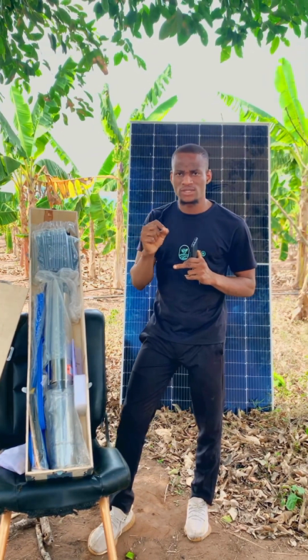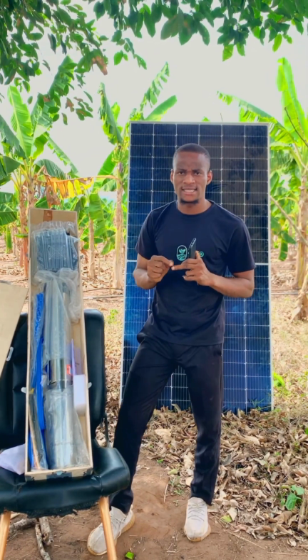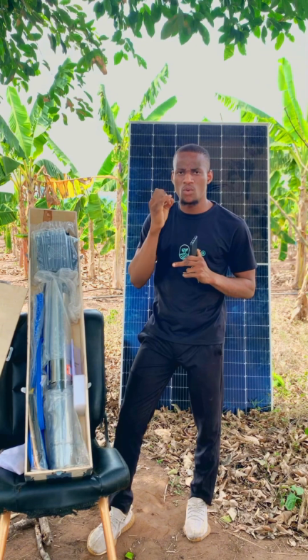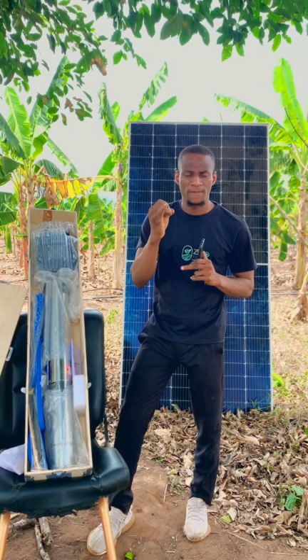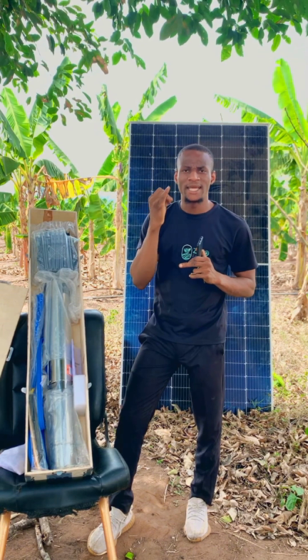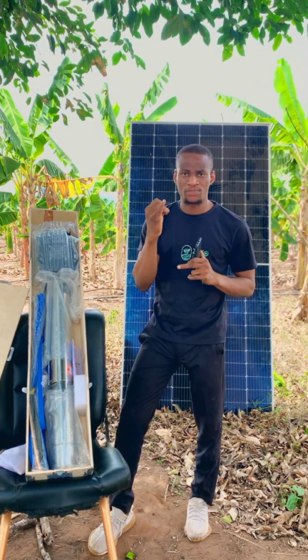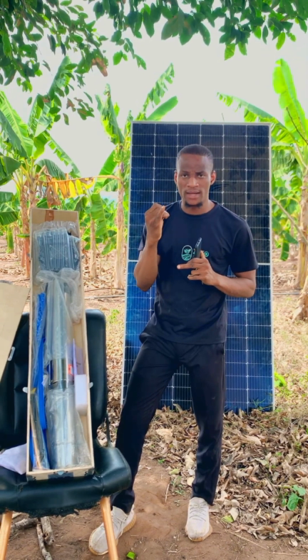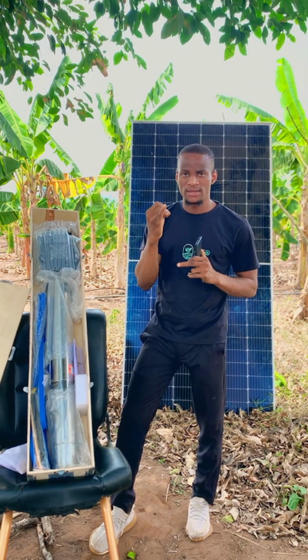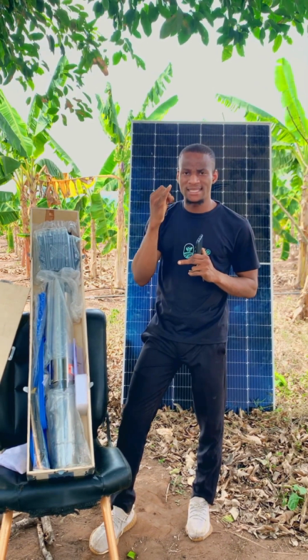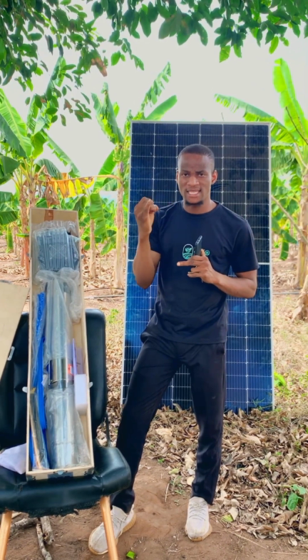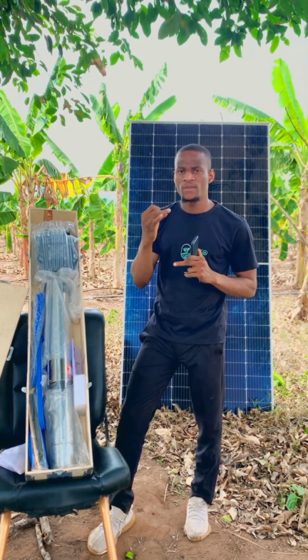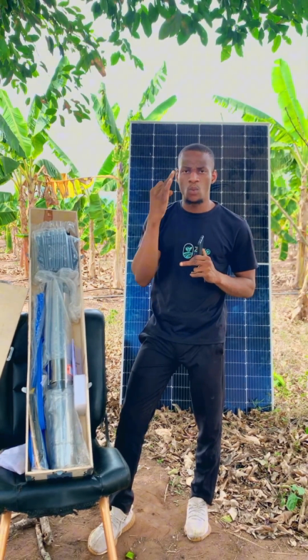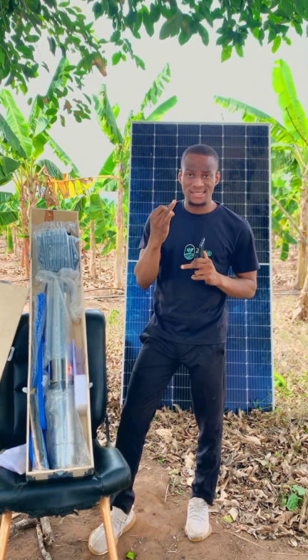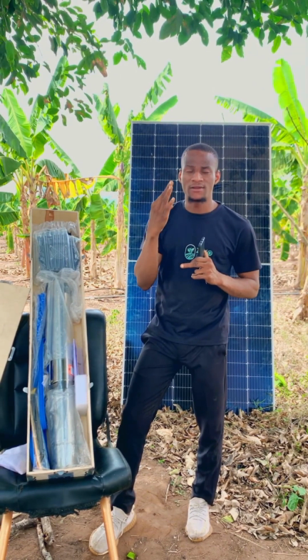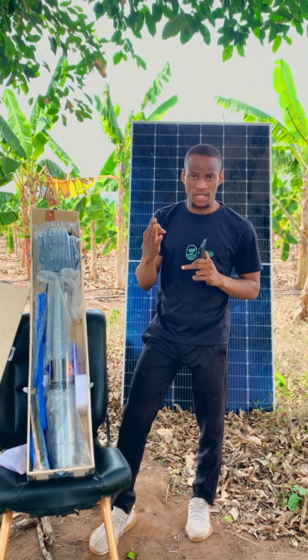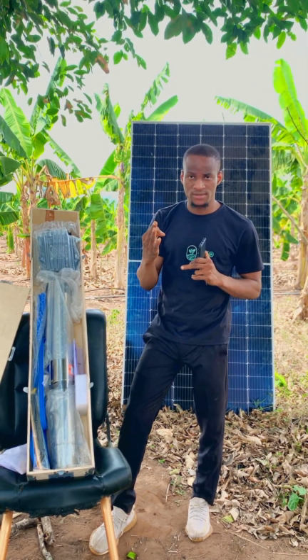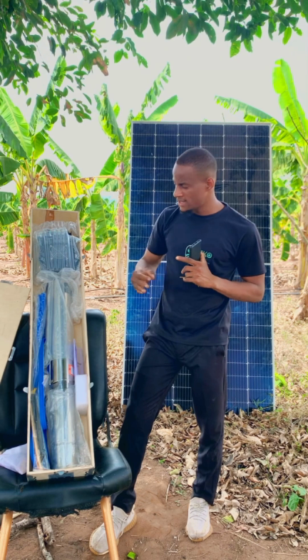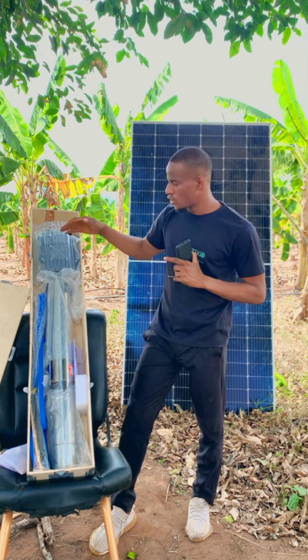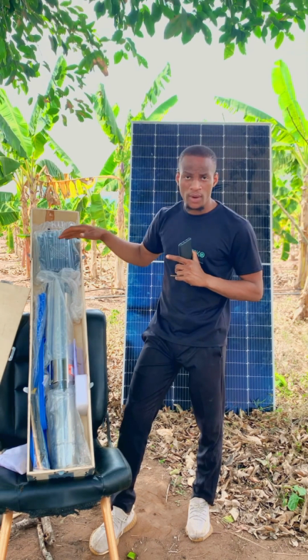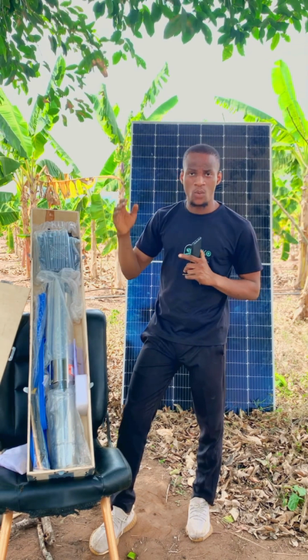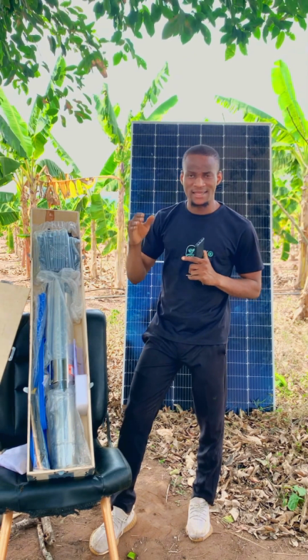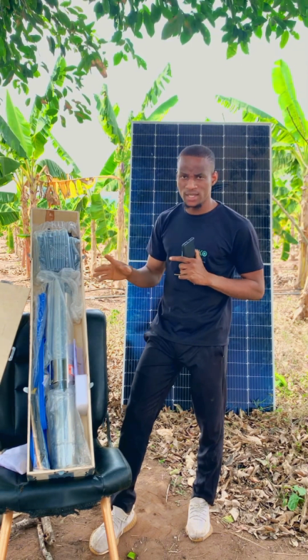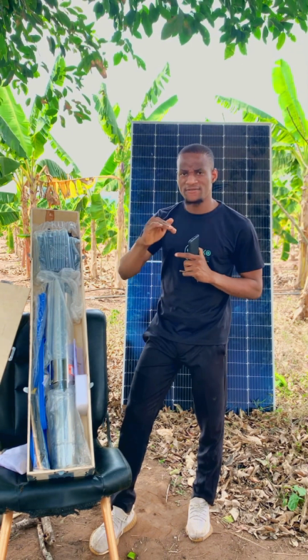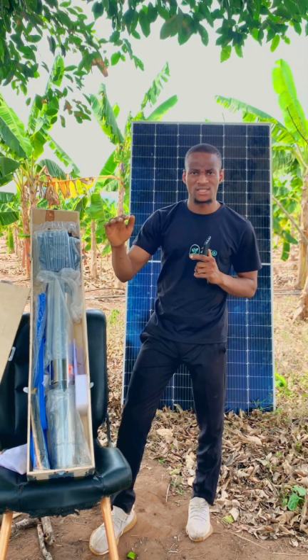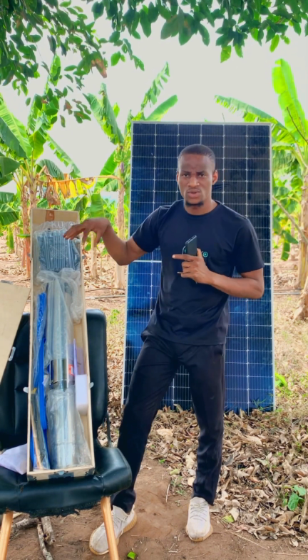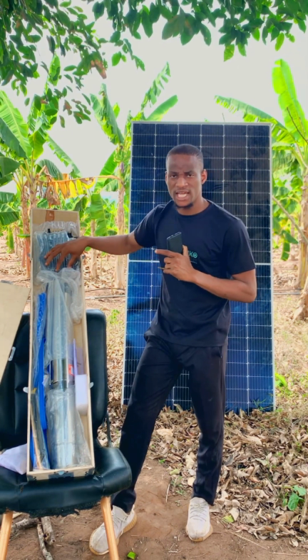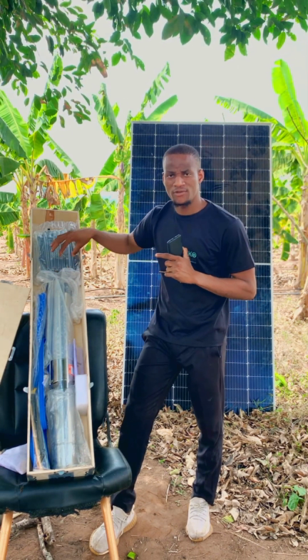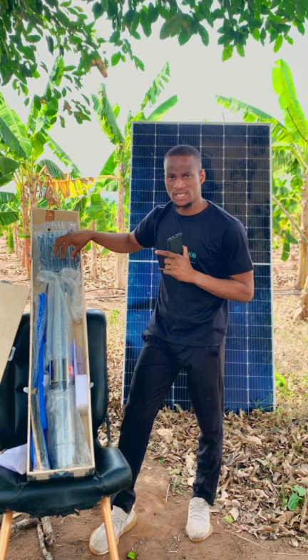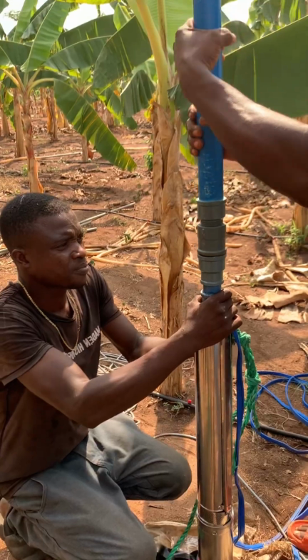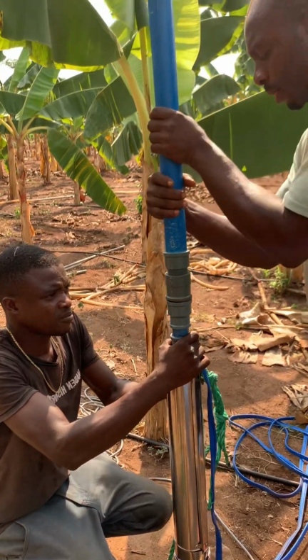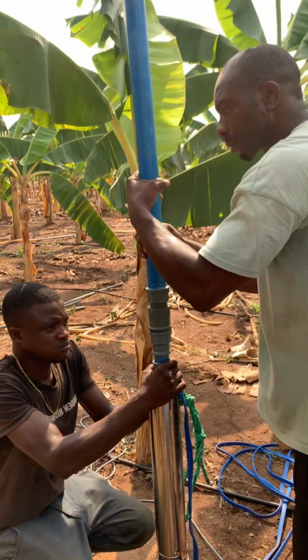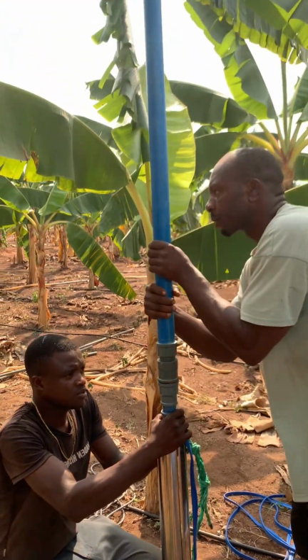Number one is the horsepower — that is the HP — the watts, and the voltage. The horsepower, the watts, and the voltage: those are the first things you need to check before you purchase any solar pump.